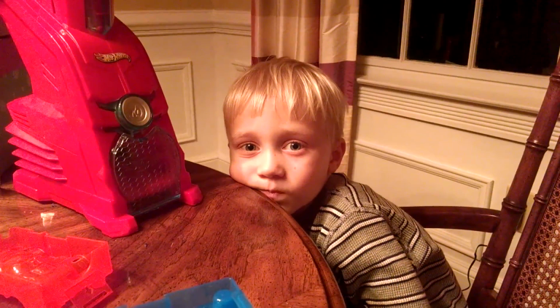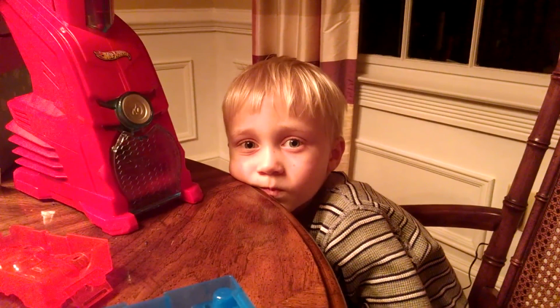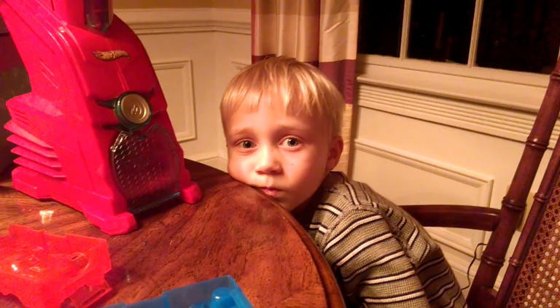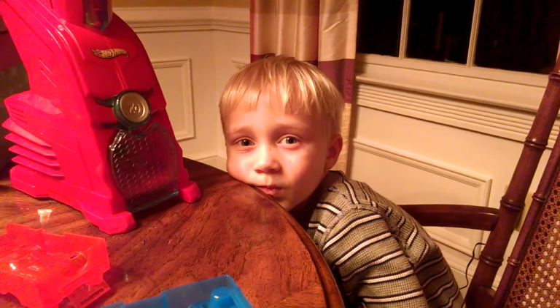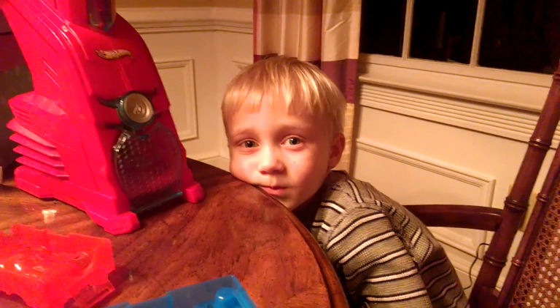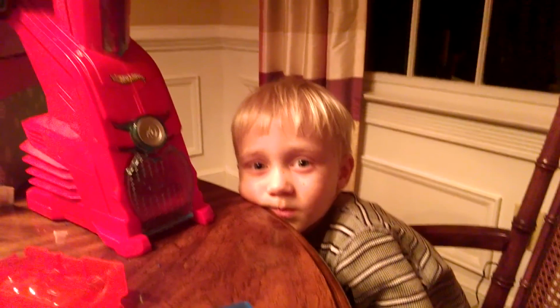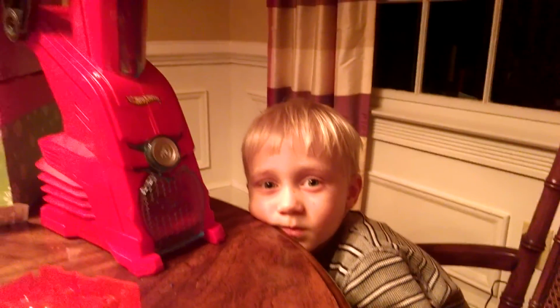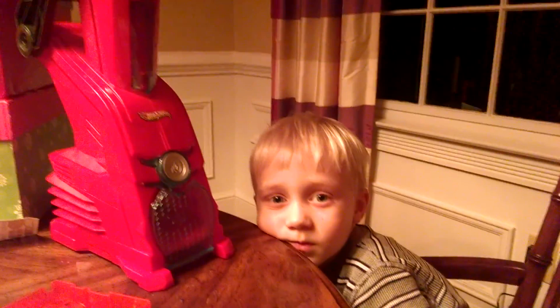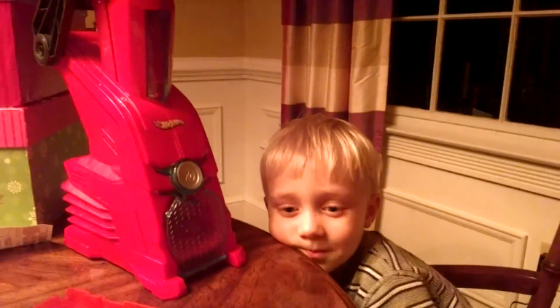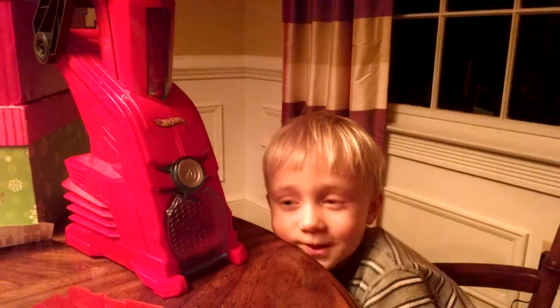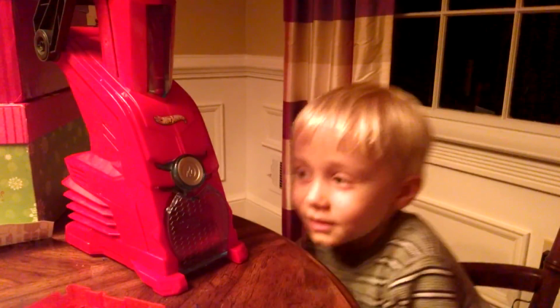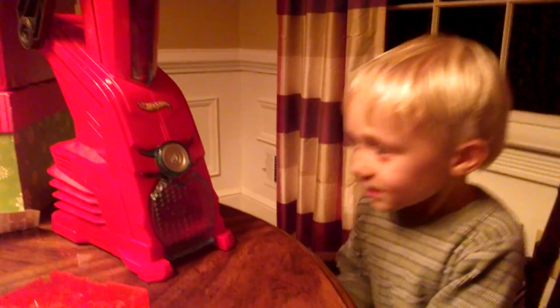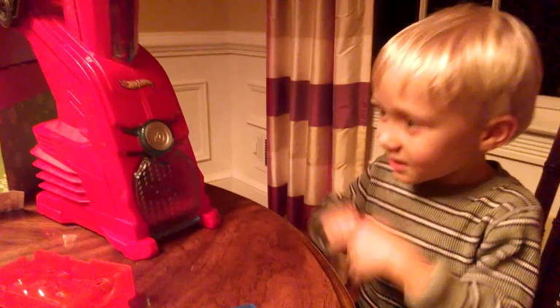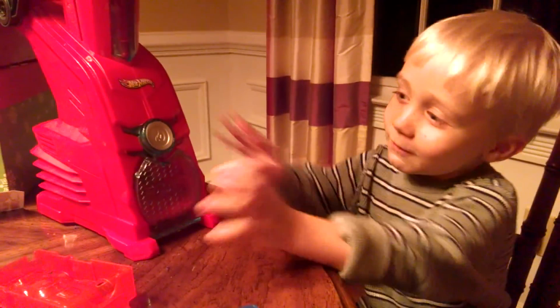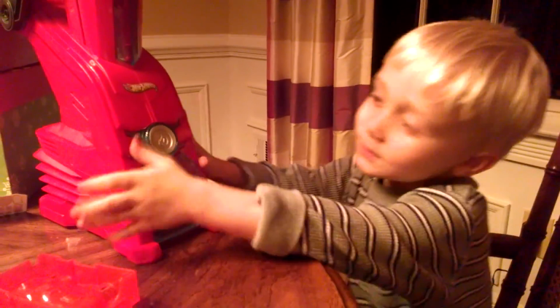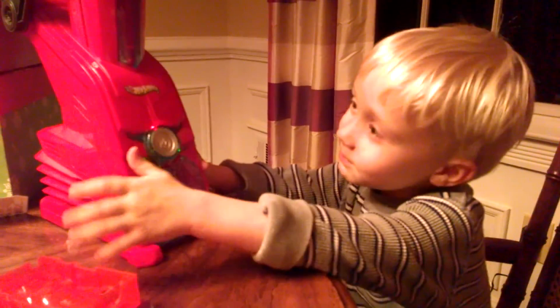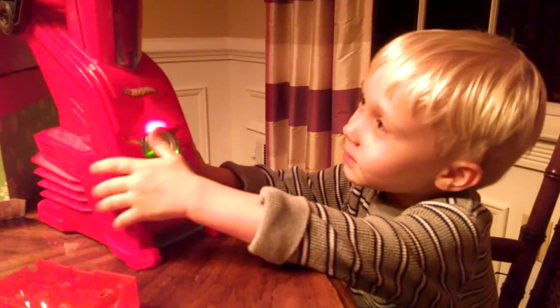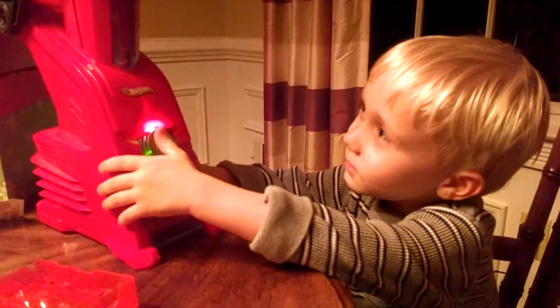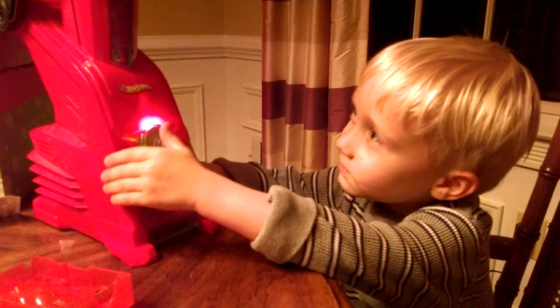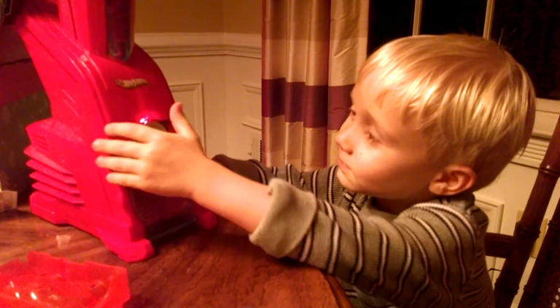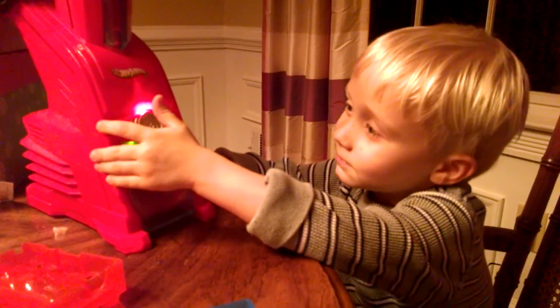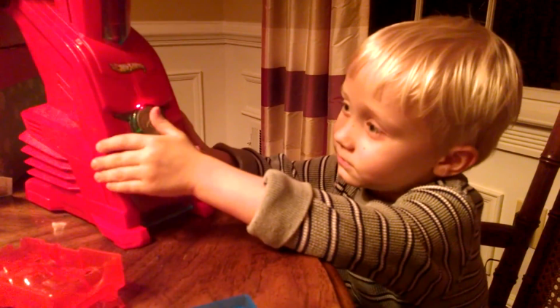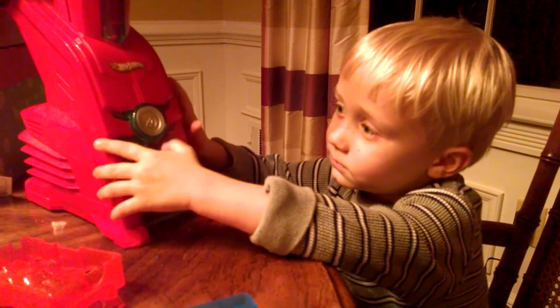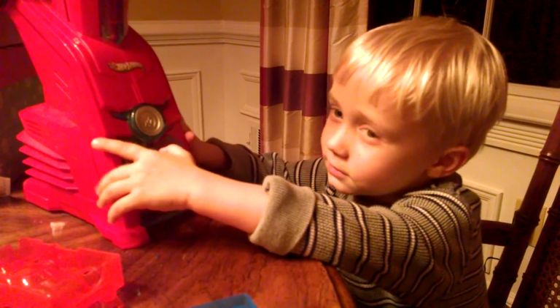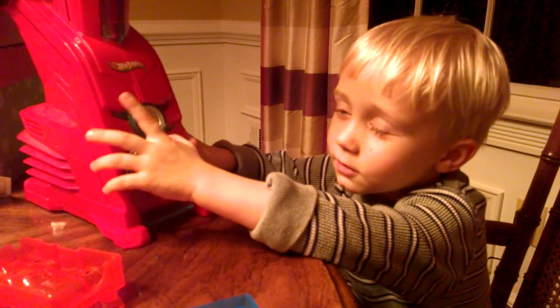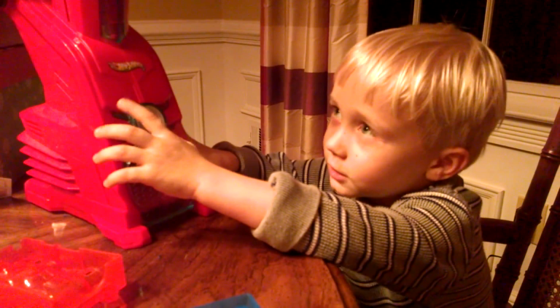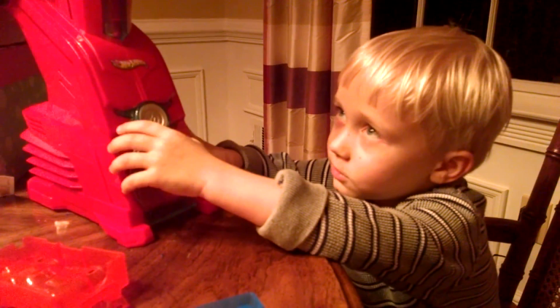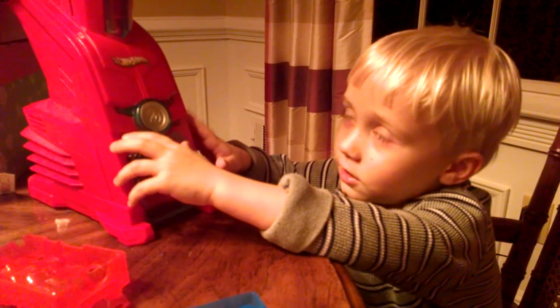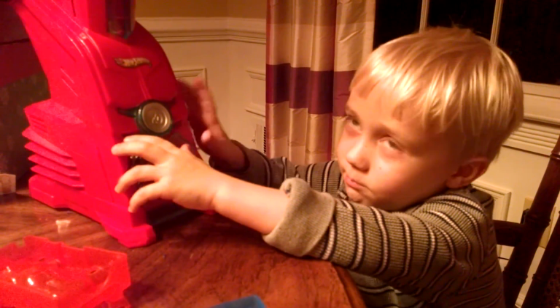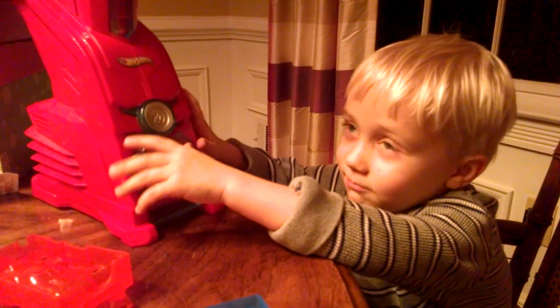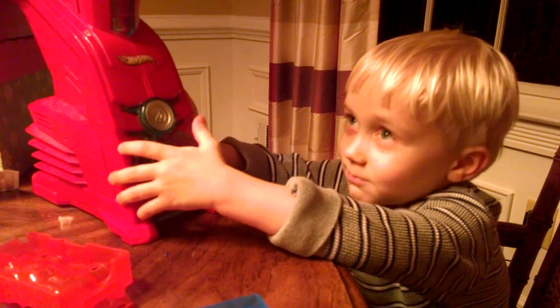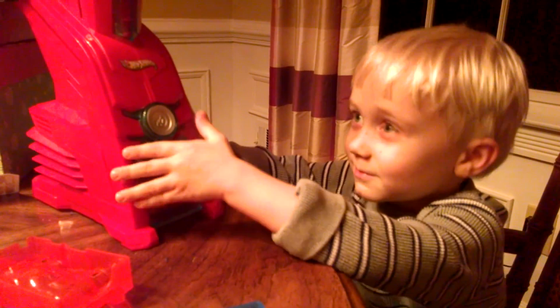Hello, Mr. Miles. What is it you have there? This Hot Wheels maker. It's already turned on.